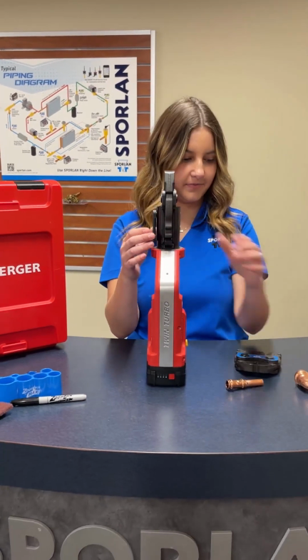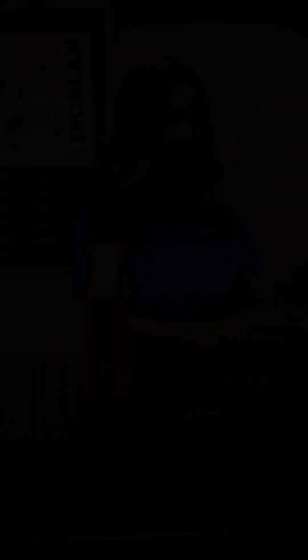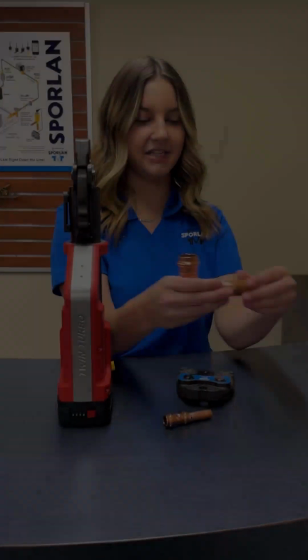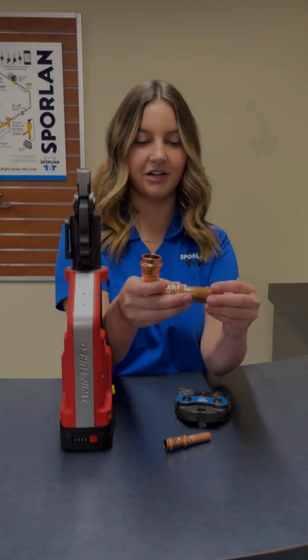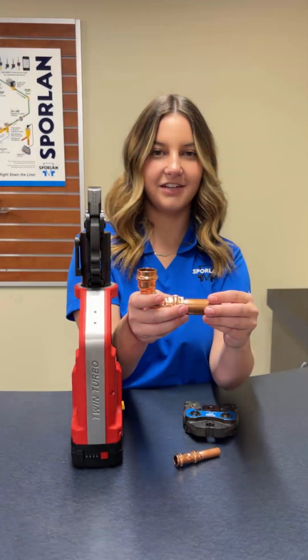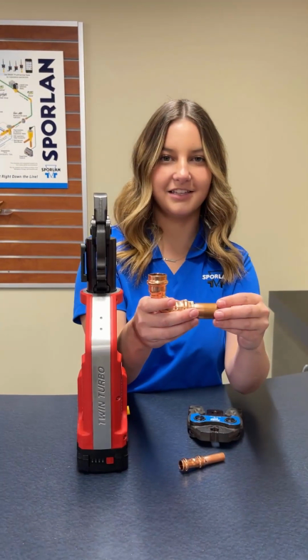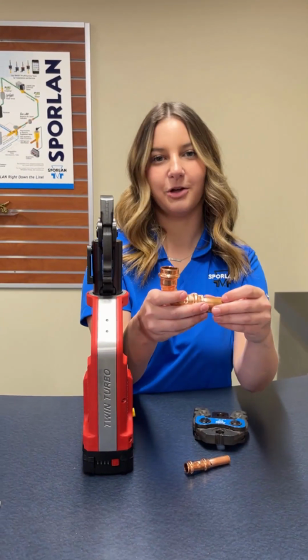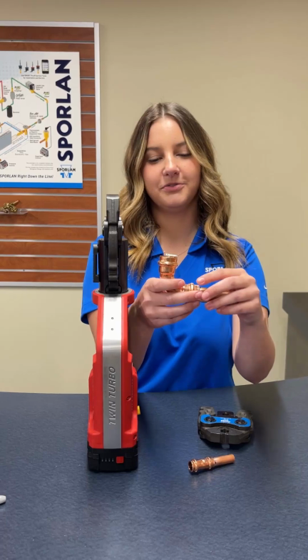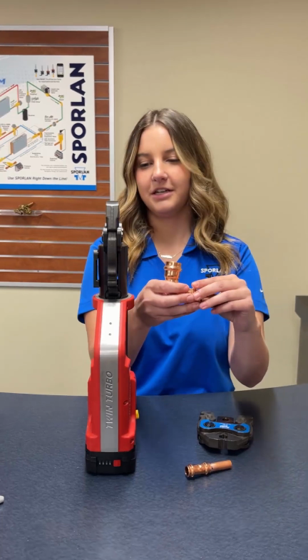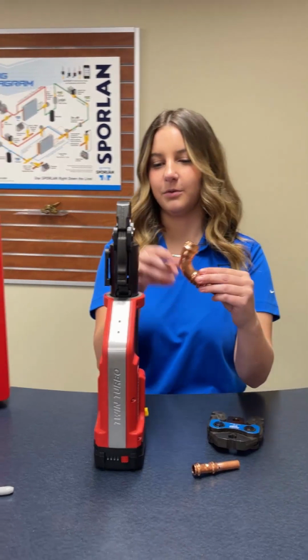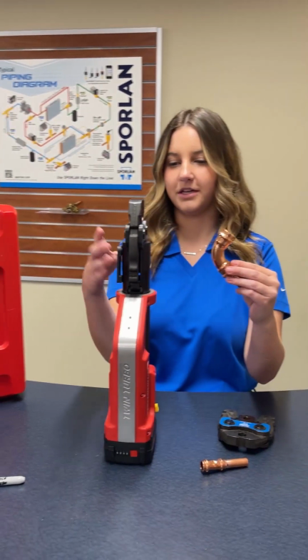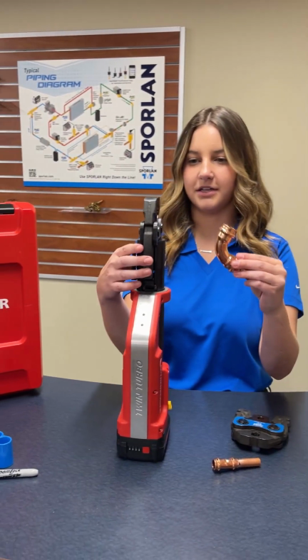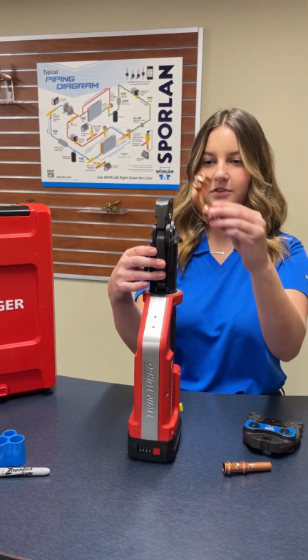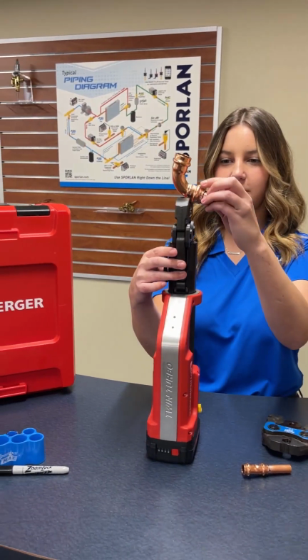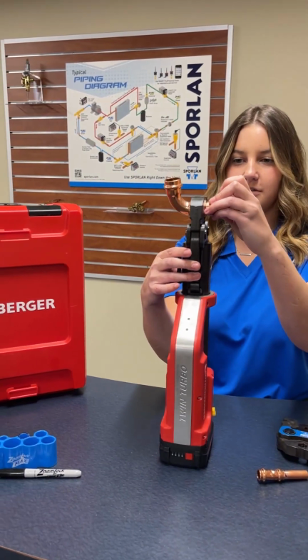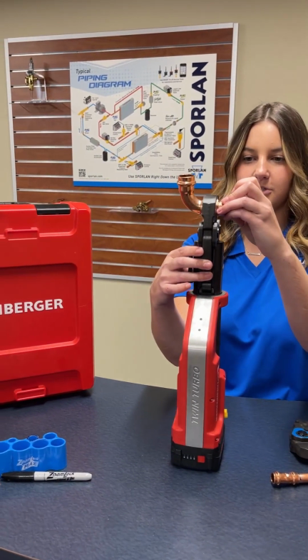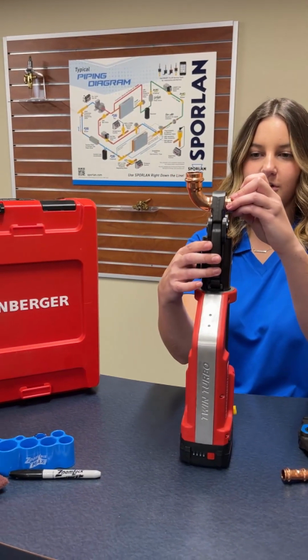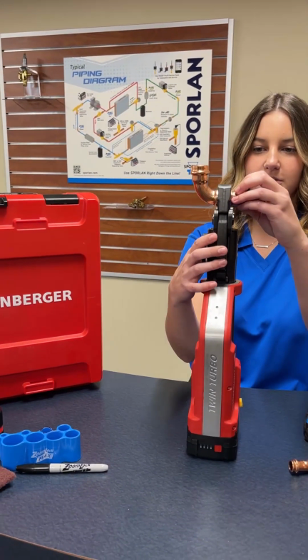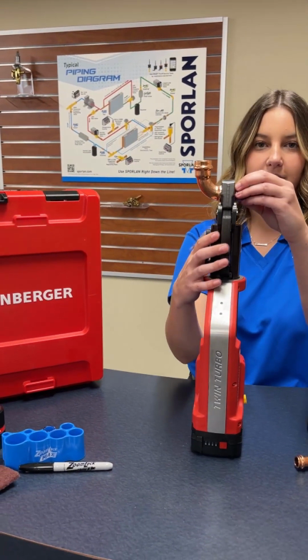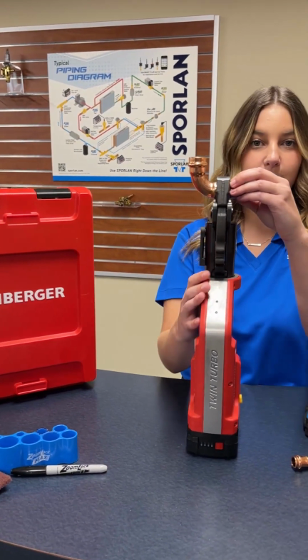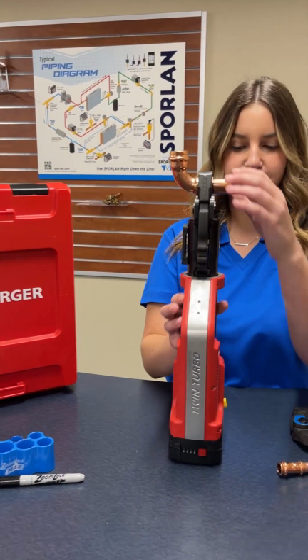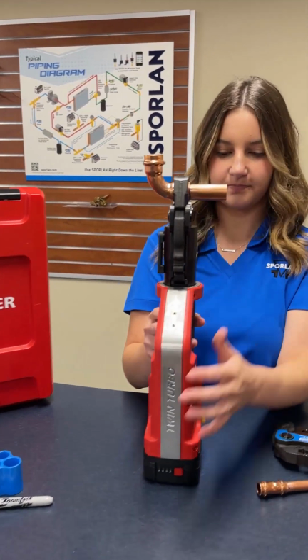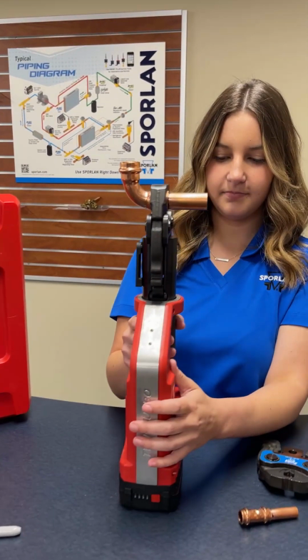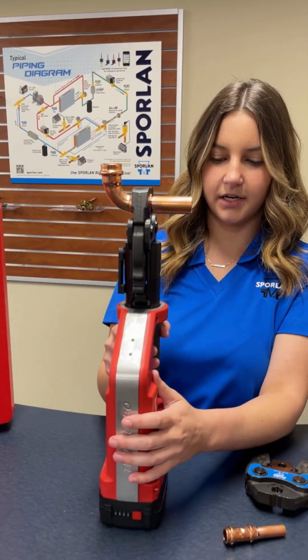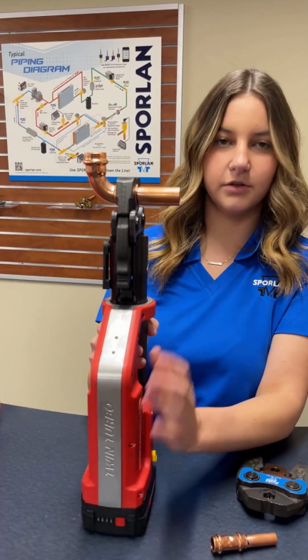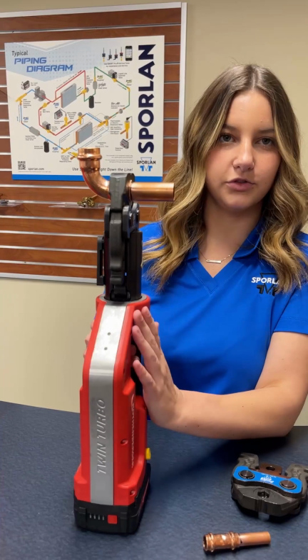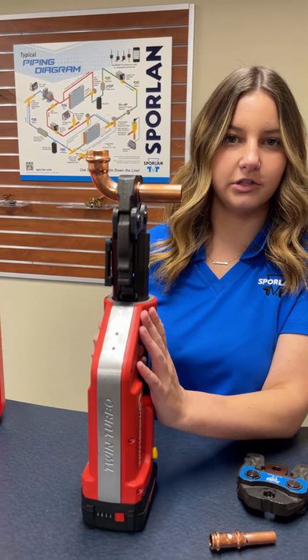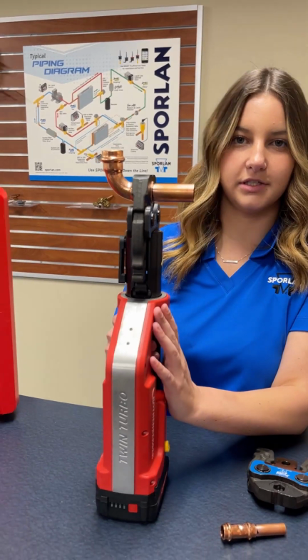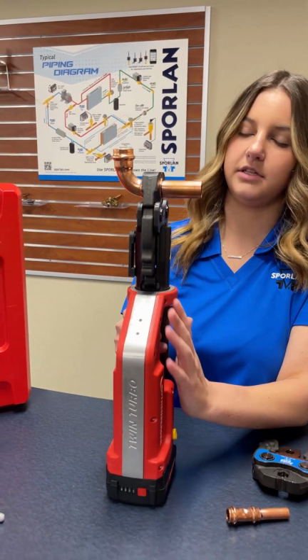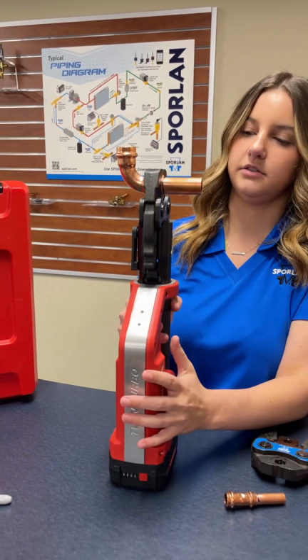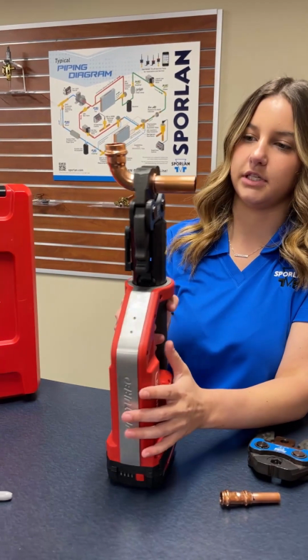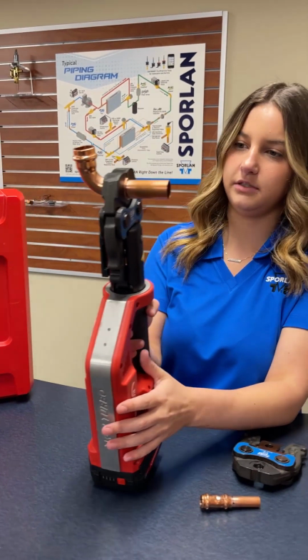So we take our 7/8 inch elbow and we'll put it inside of the jaw. Make sure the O-rings are lined up there. And again, hold the trigger until it's done, so just like this.